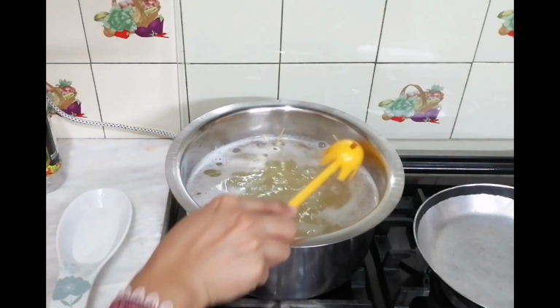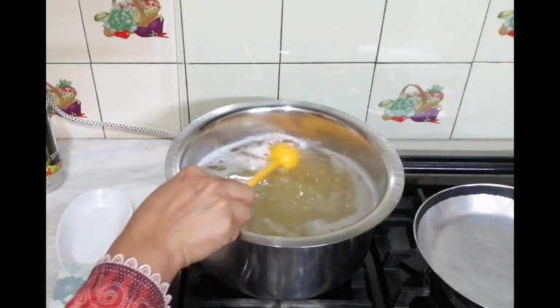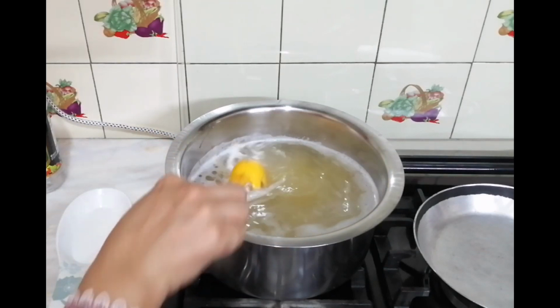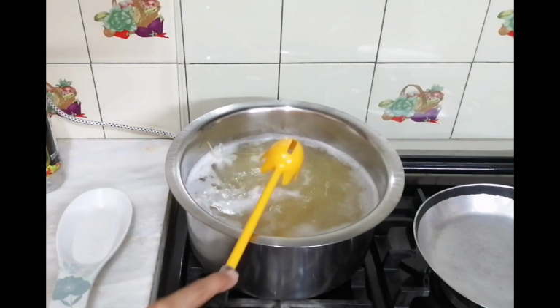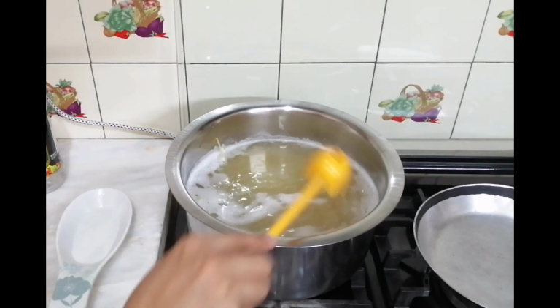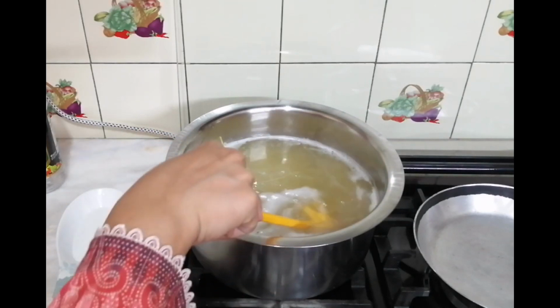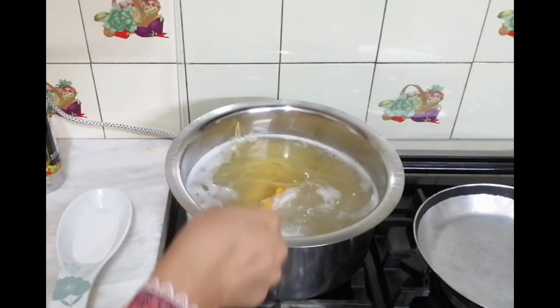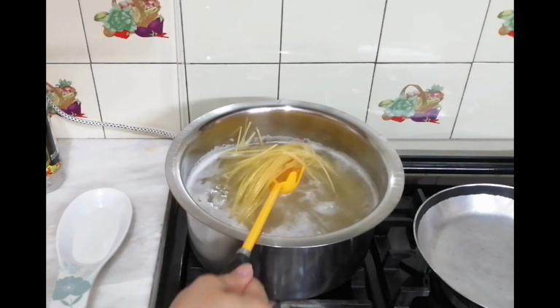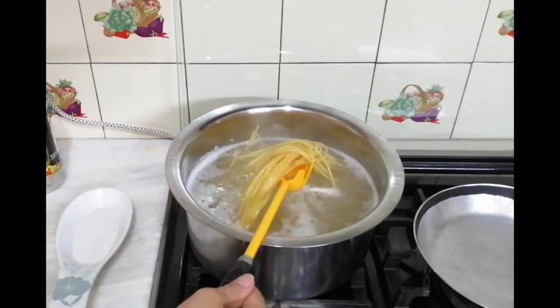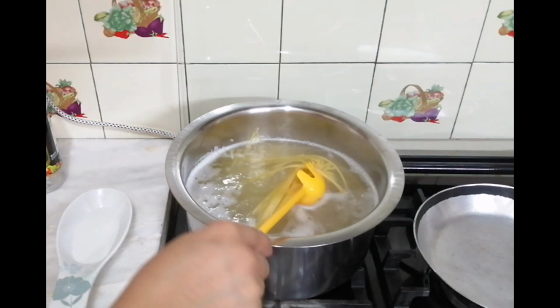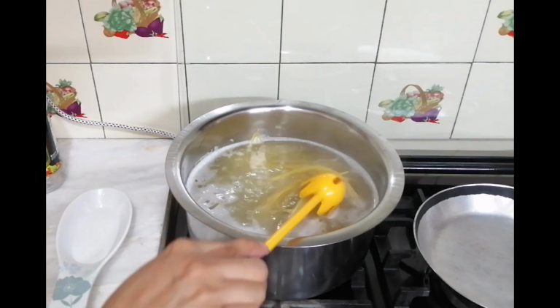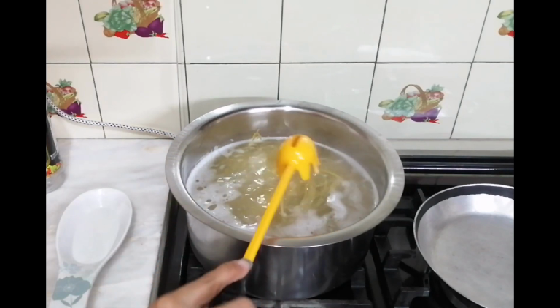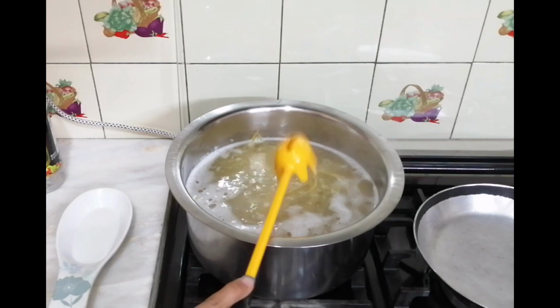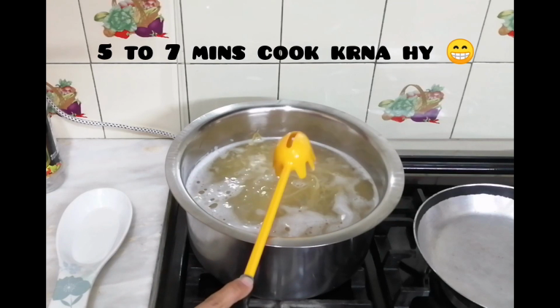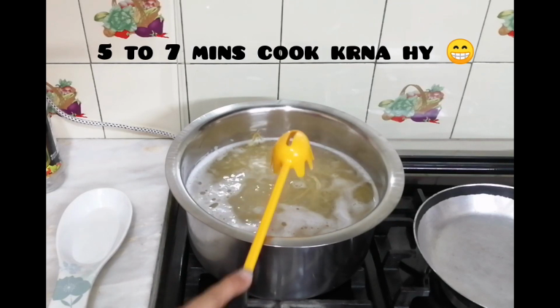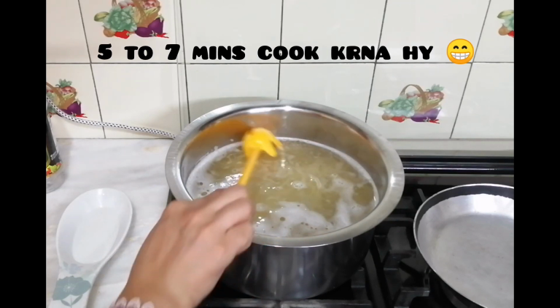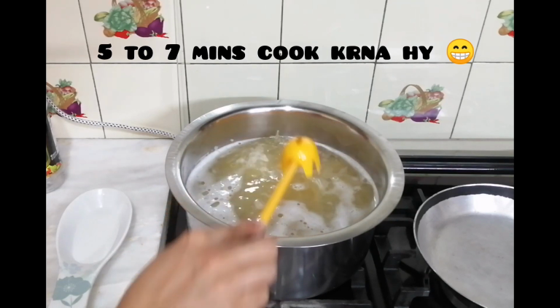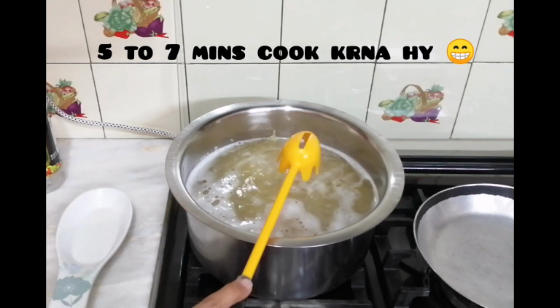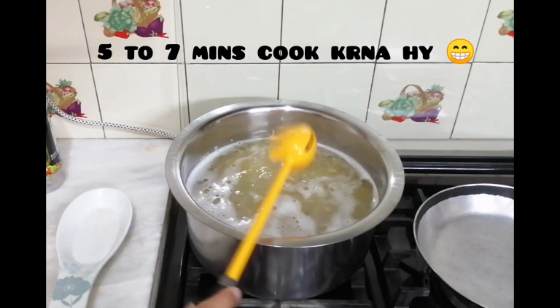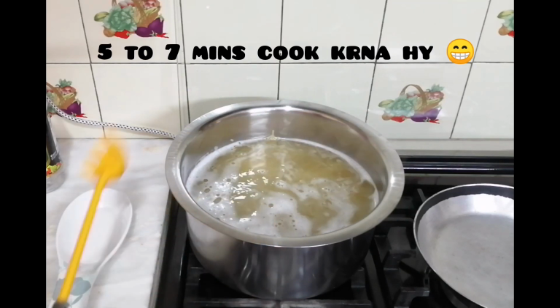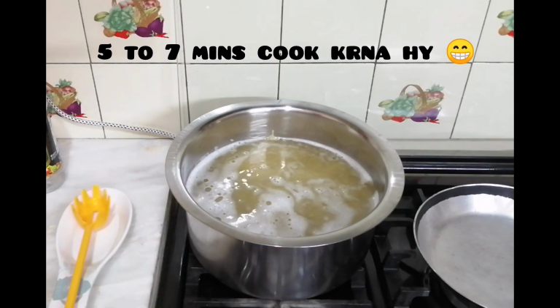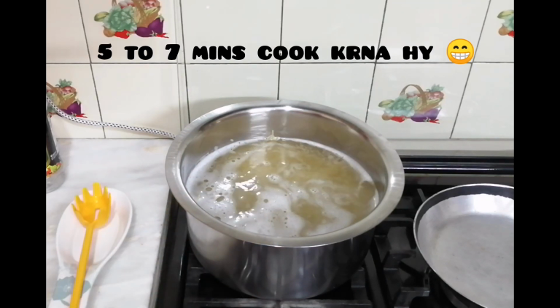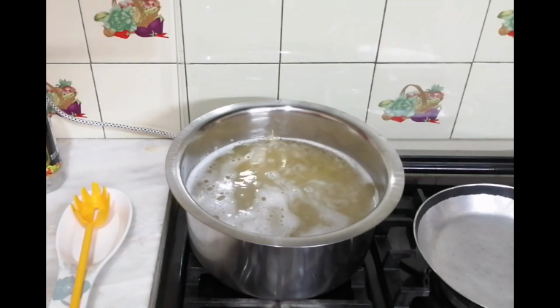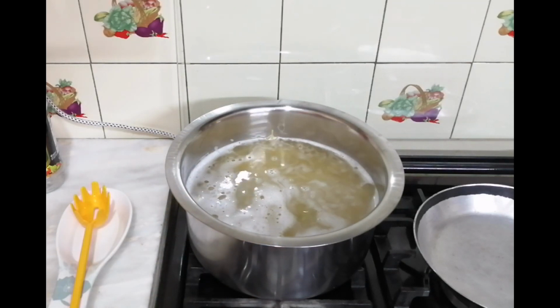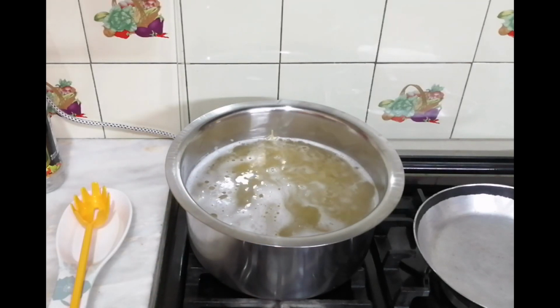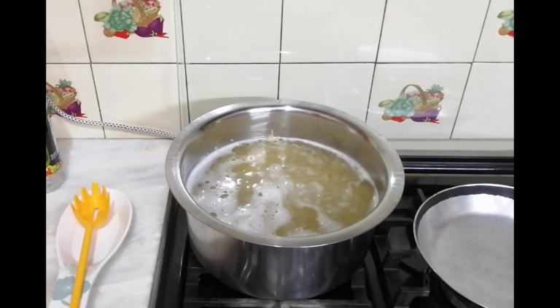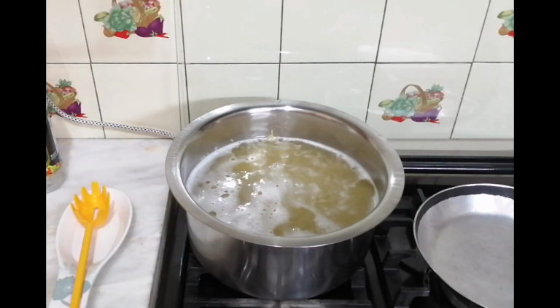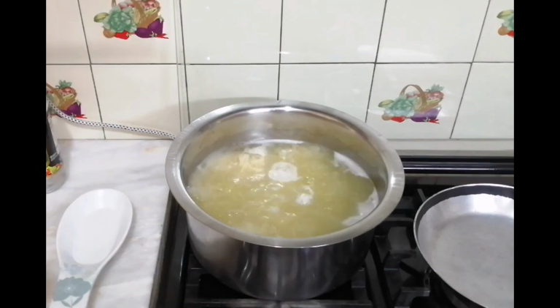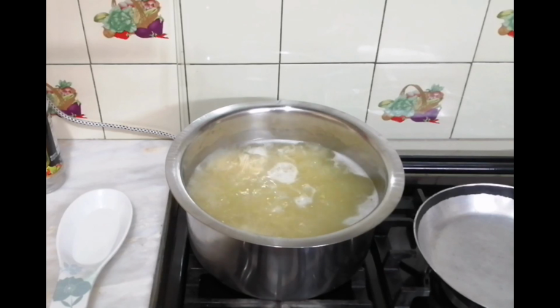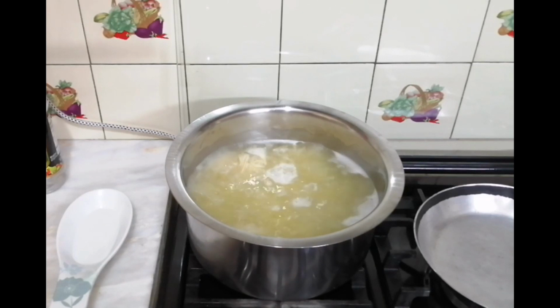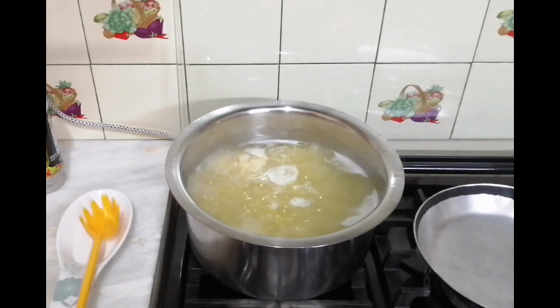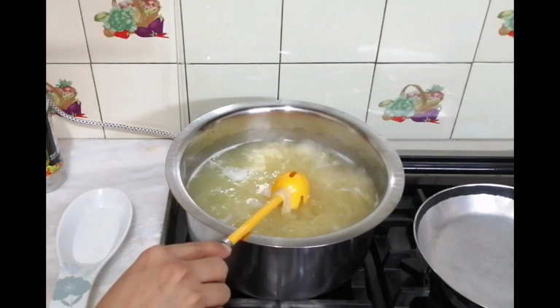Don't over-boil it or it will be very soft. Only 5-7 minutes. You will boil it to about 85% in the pot.